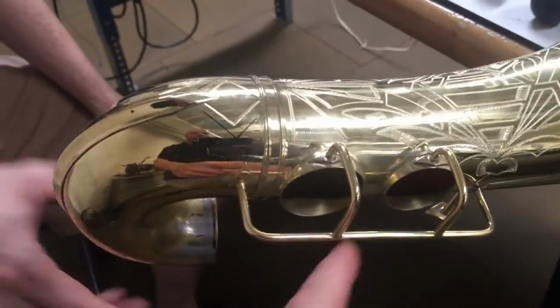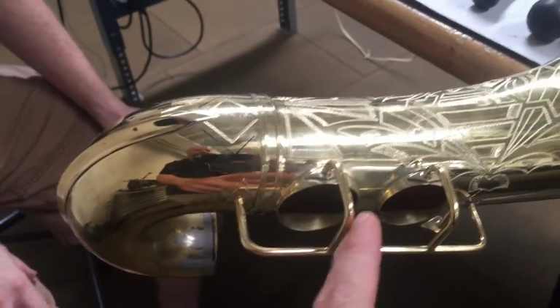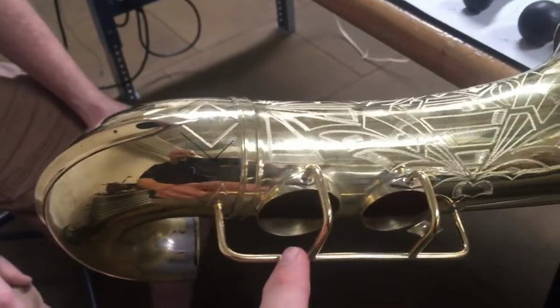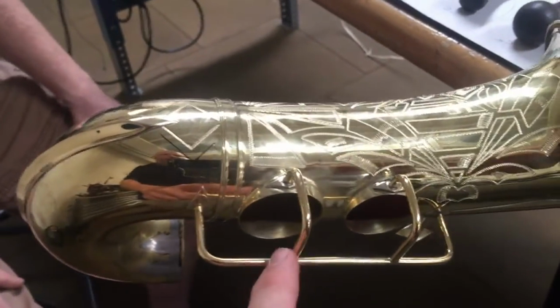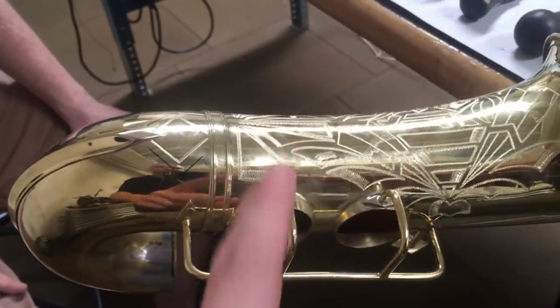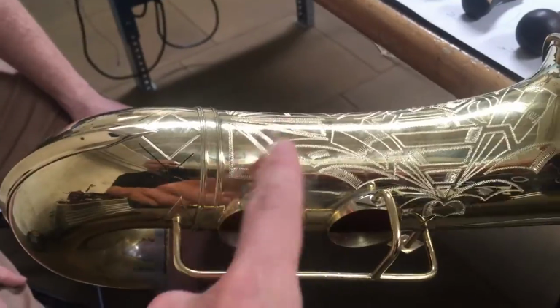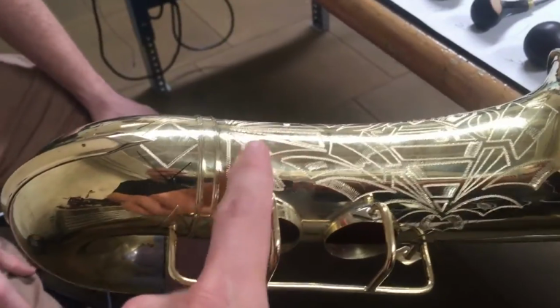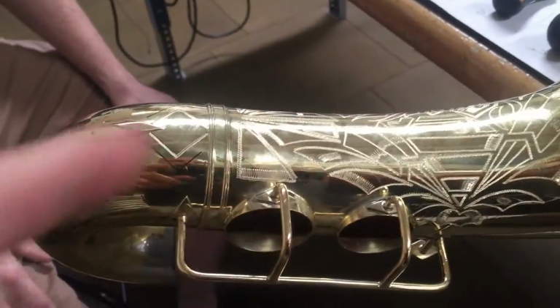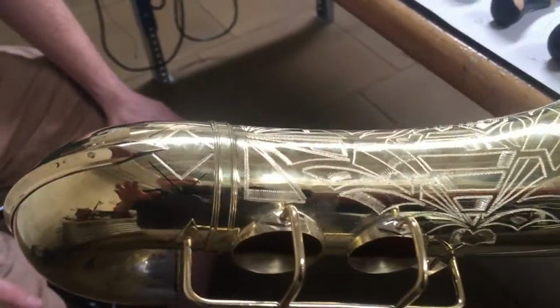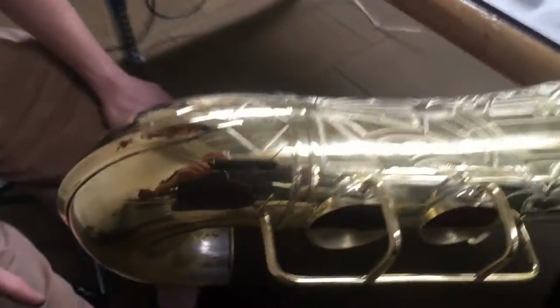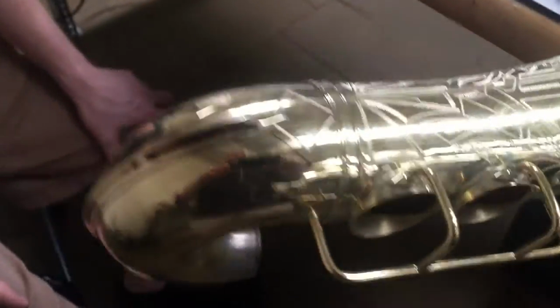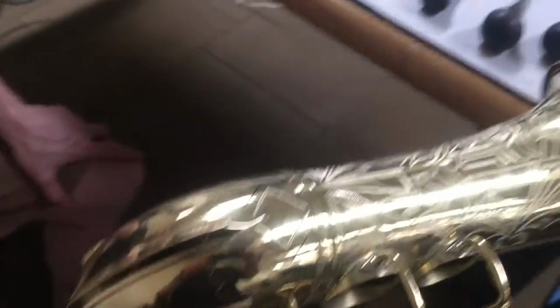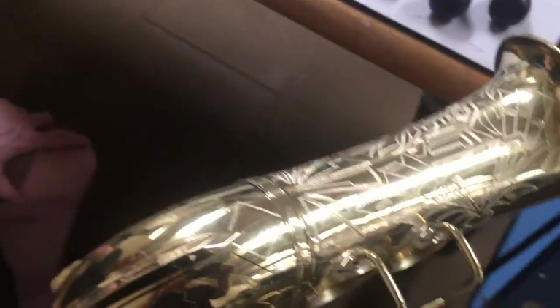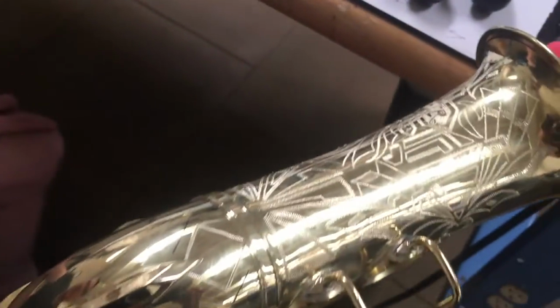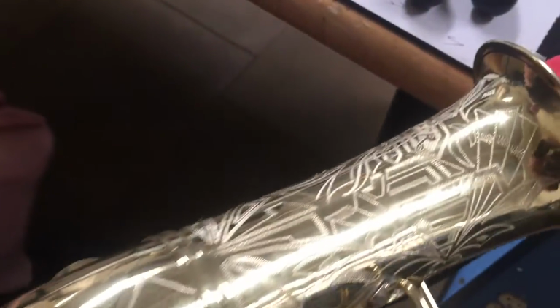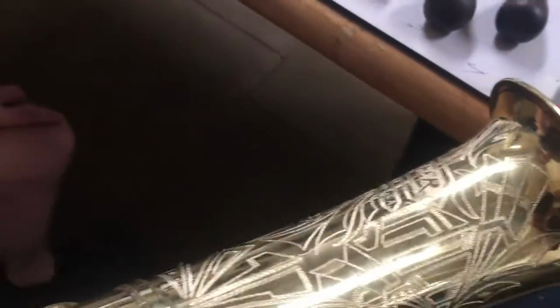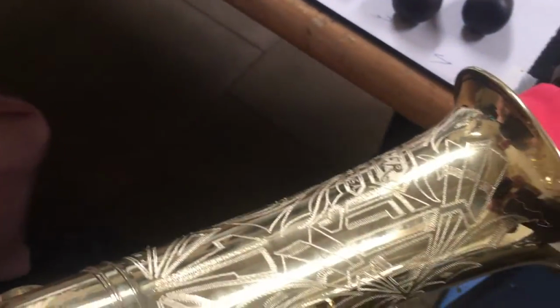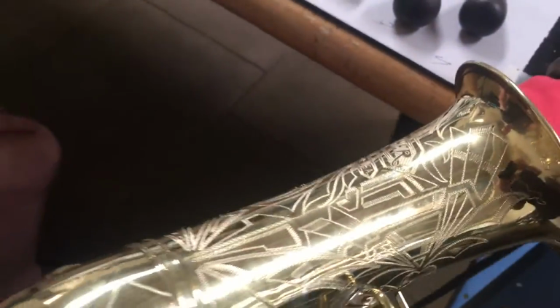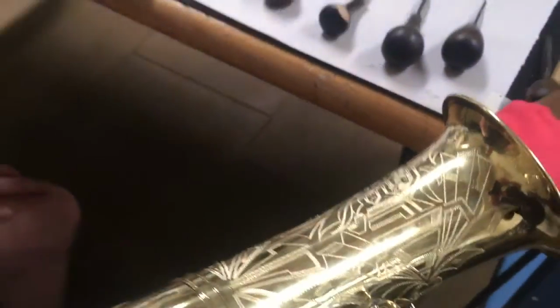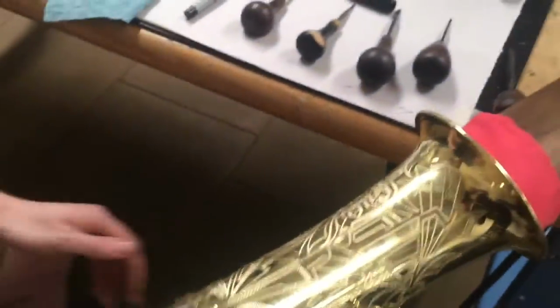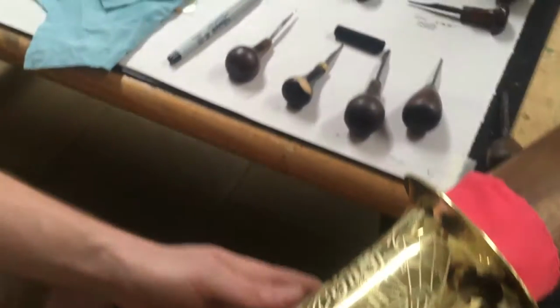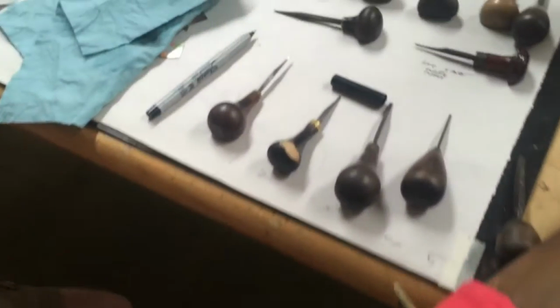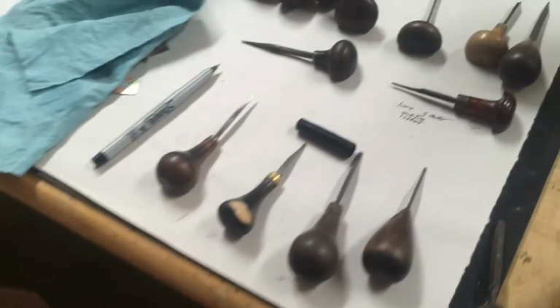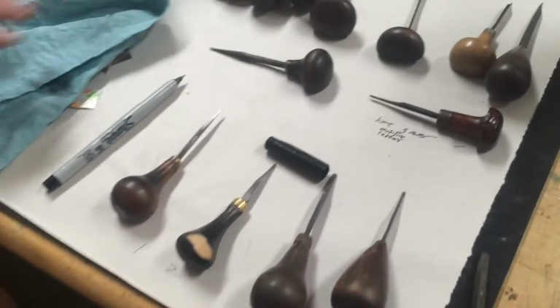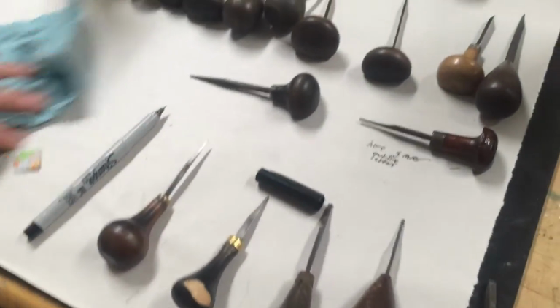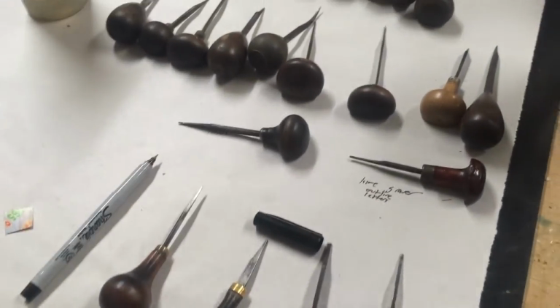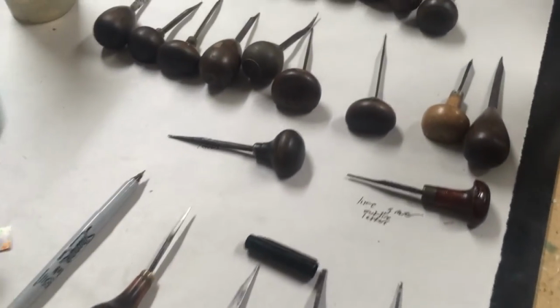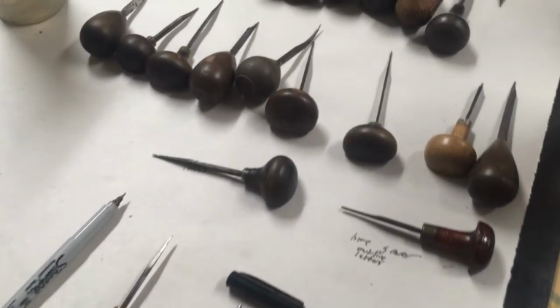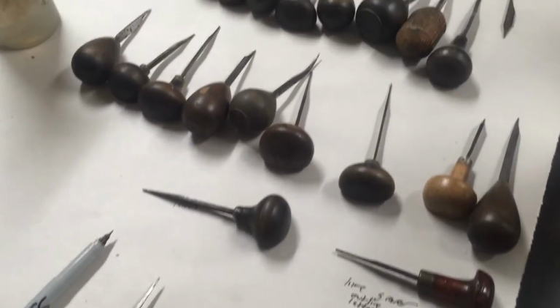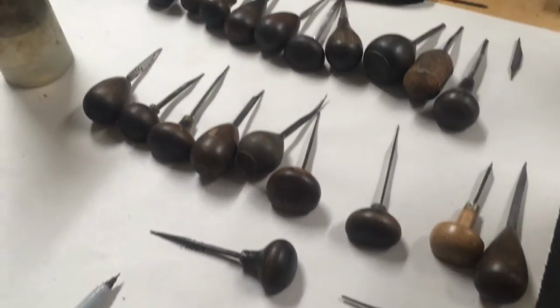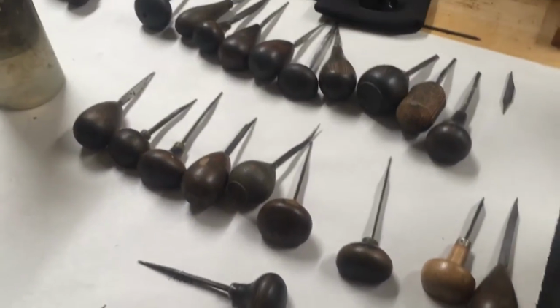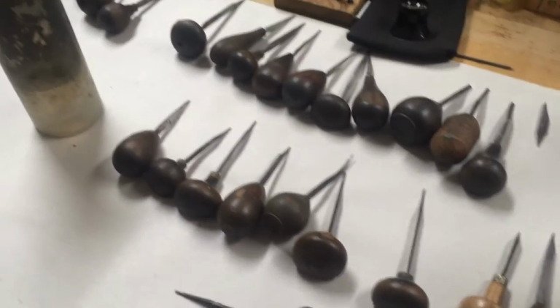This one will get videos all the way through. You can see there's still some work here that Josh has to do, but the engraving can change some things, so we like to get that done and then cleaned up.